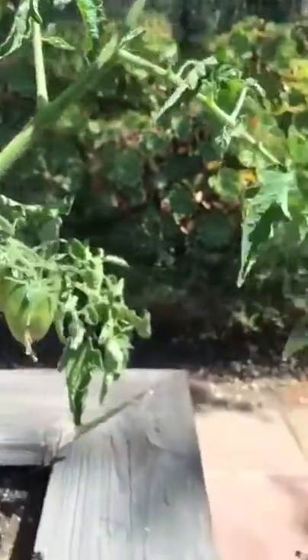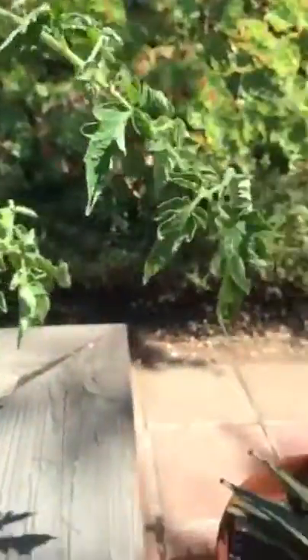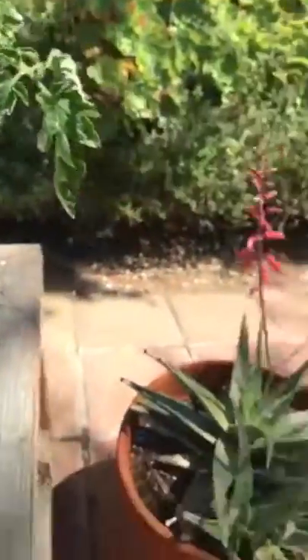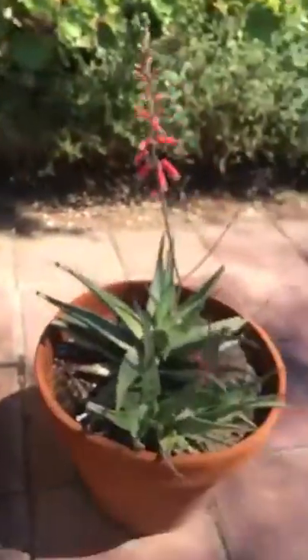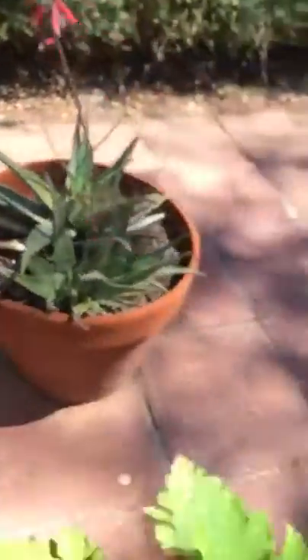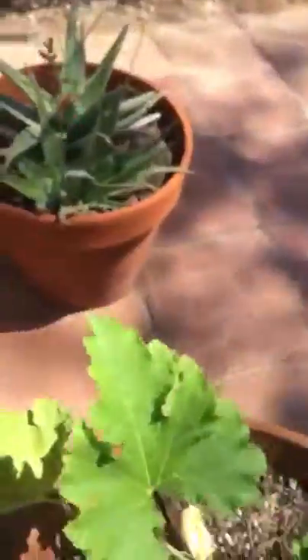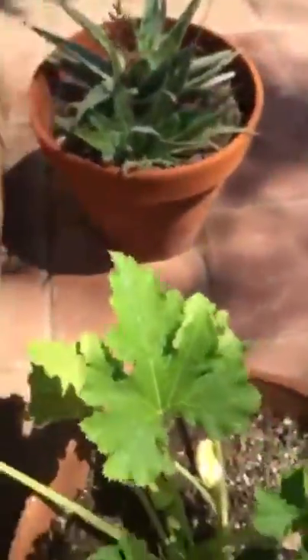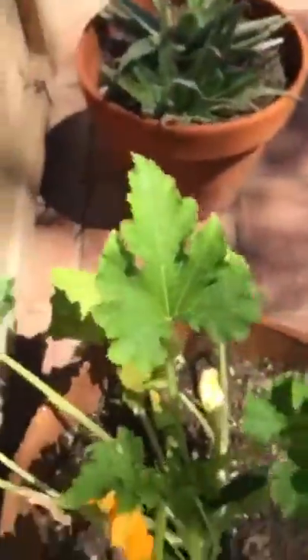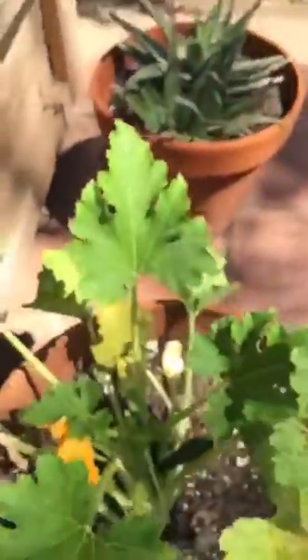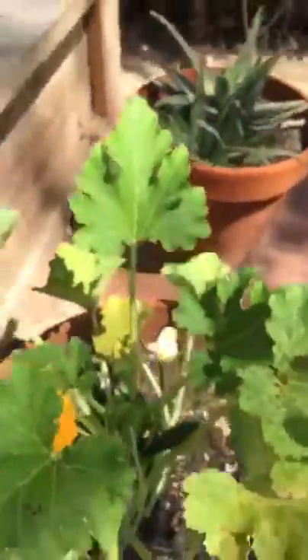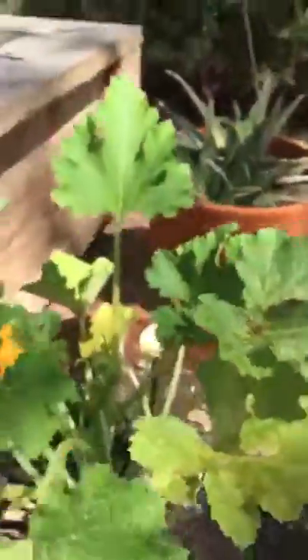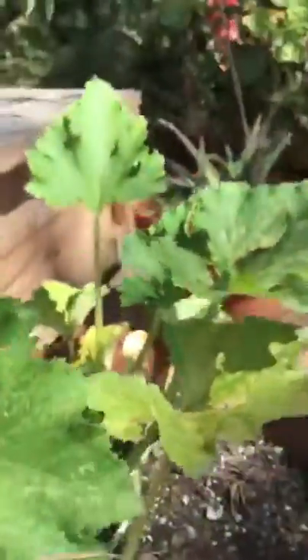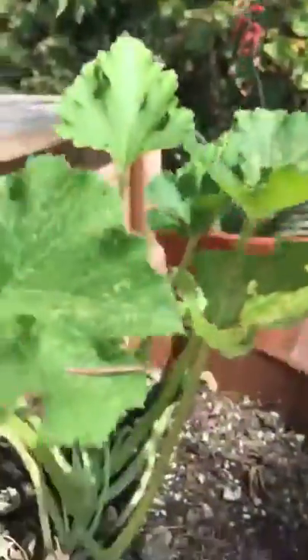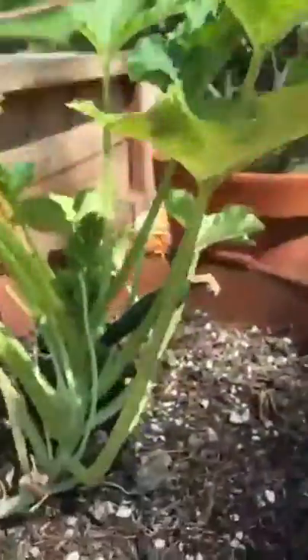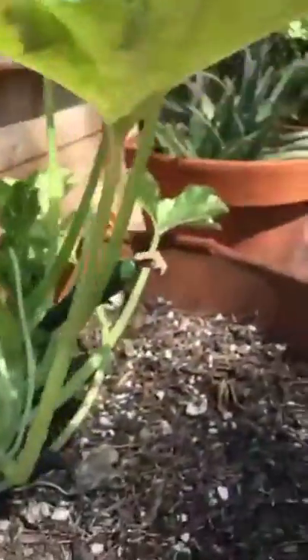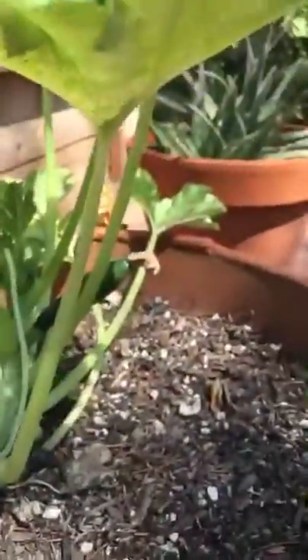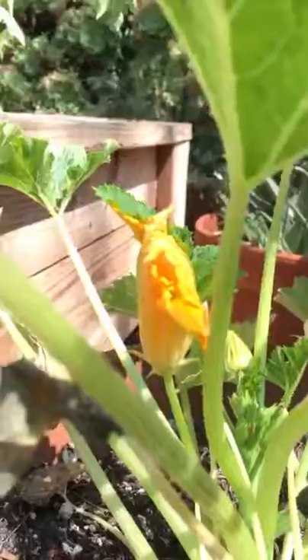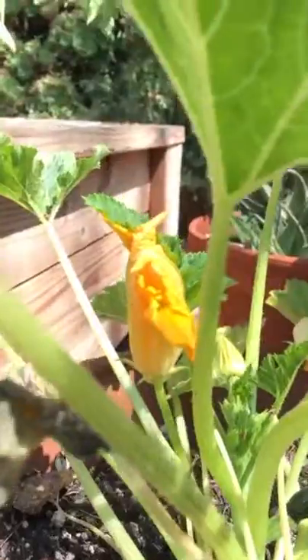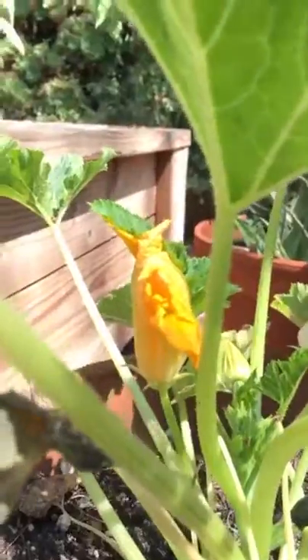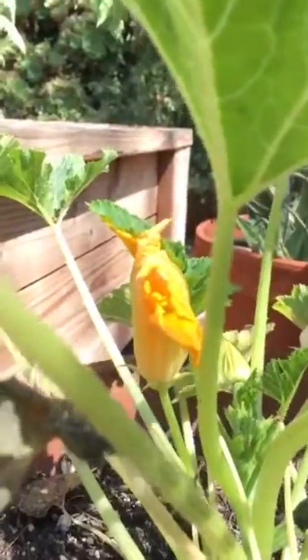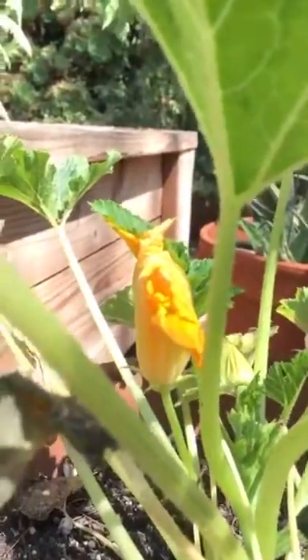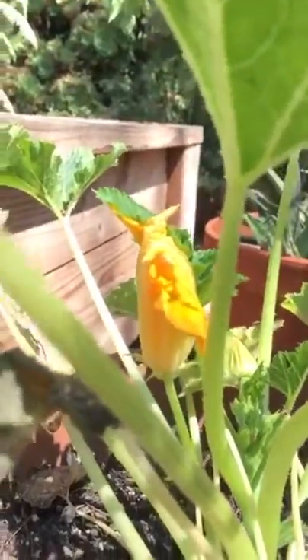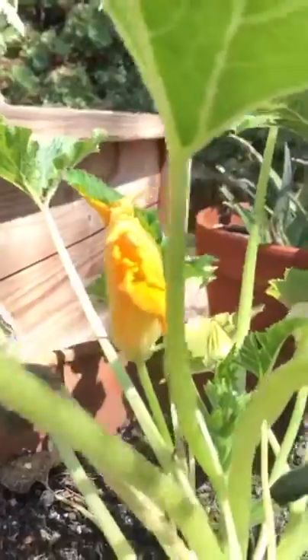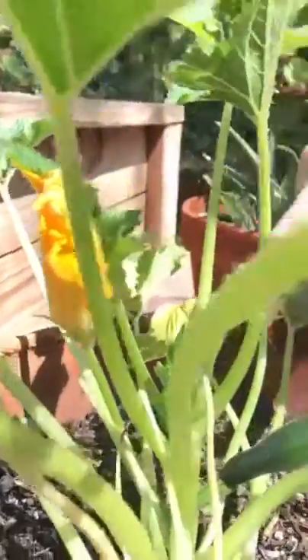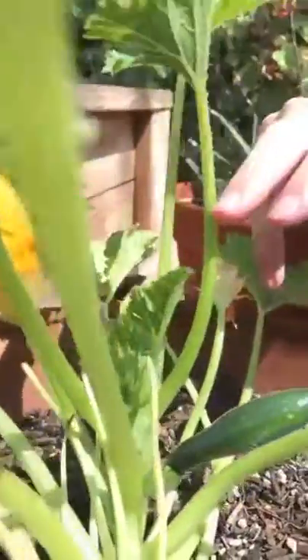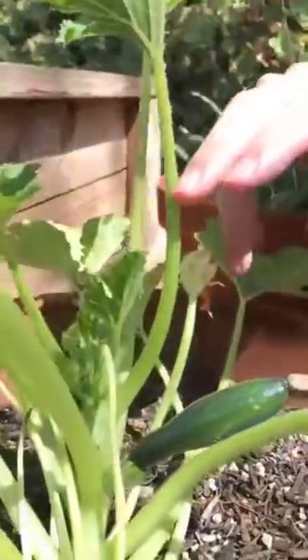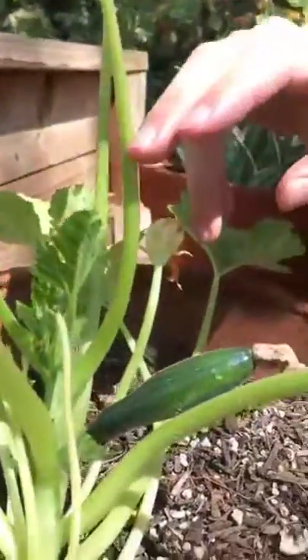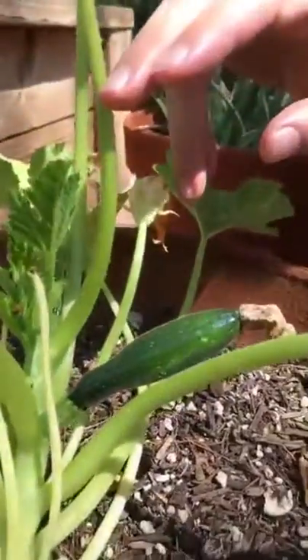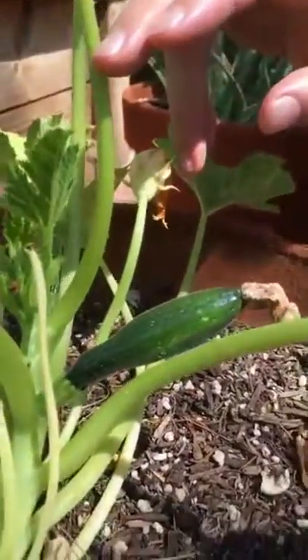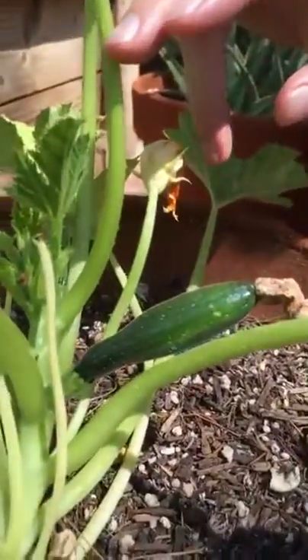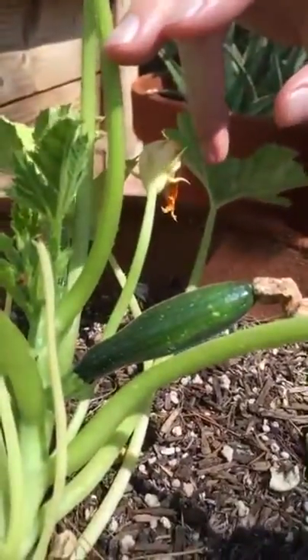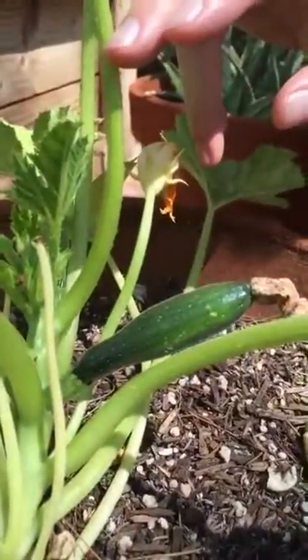And right over here we have zucchini. Here's a pretty zucchini blossom, and here's our first little baby zucchini.